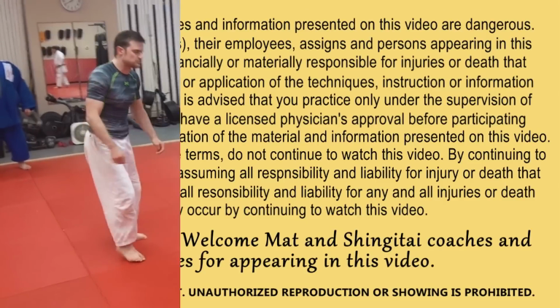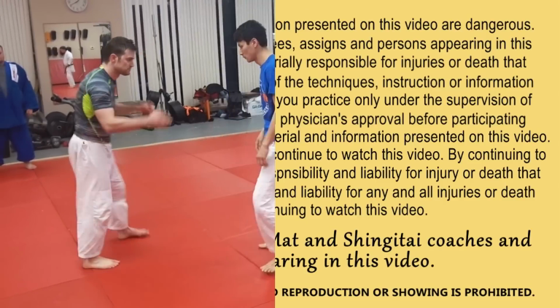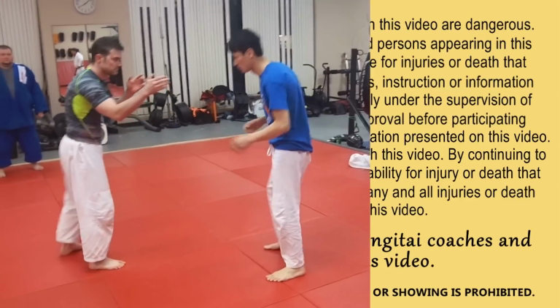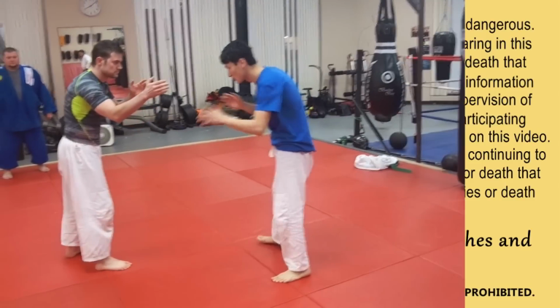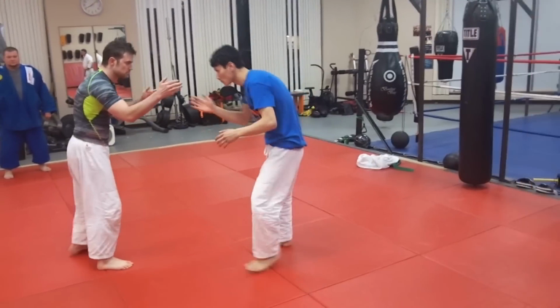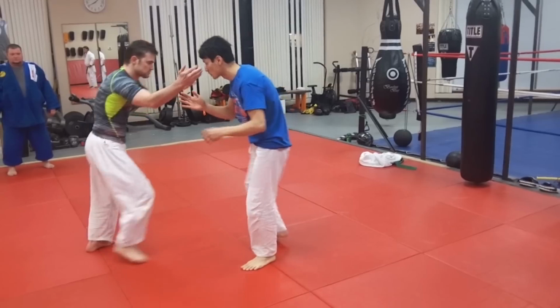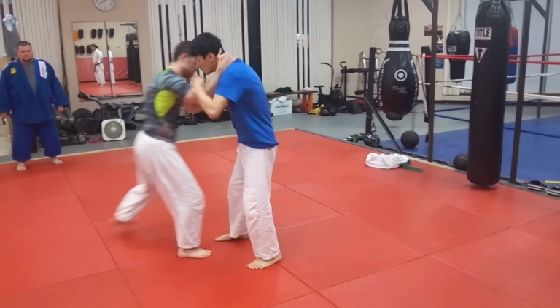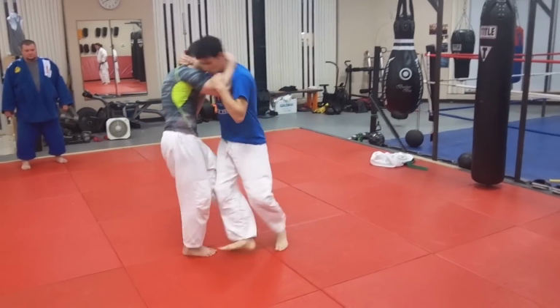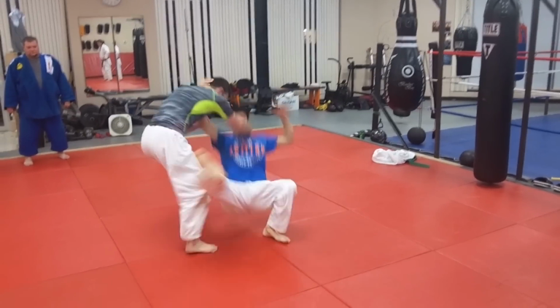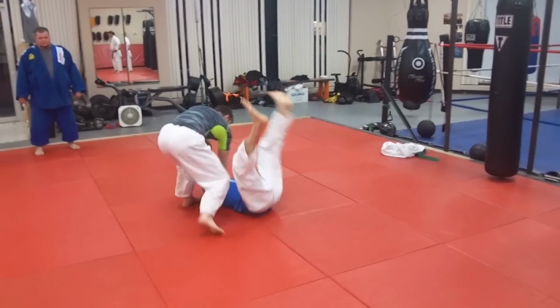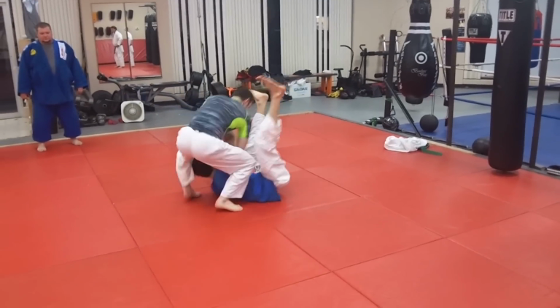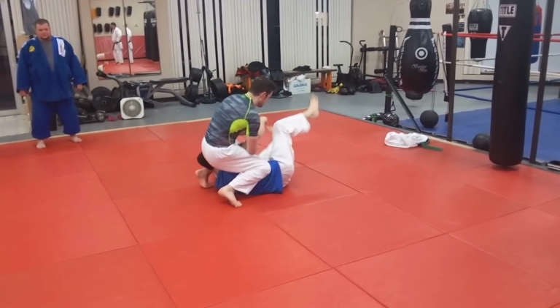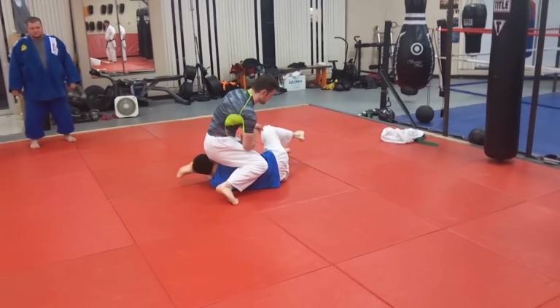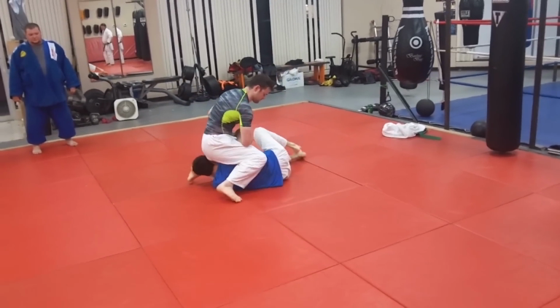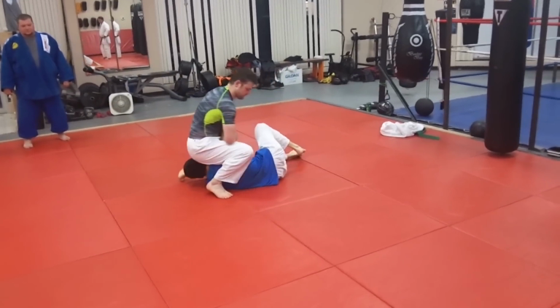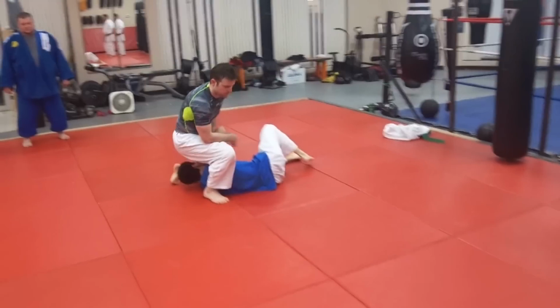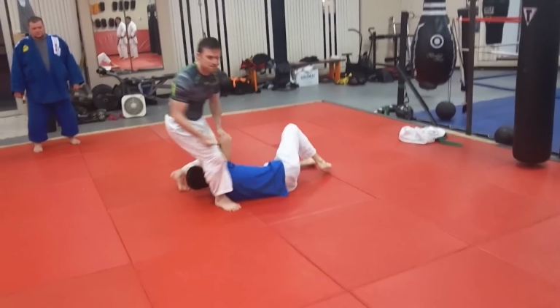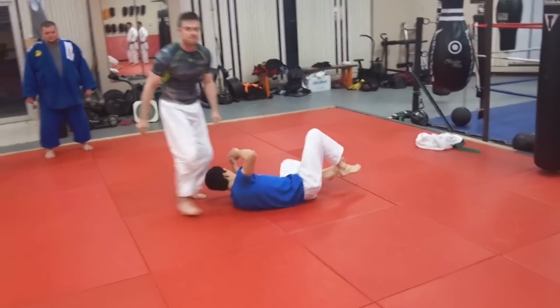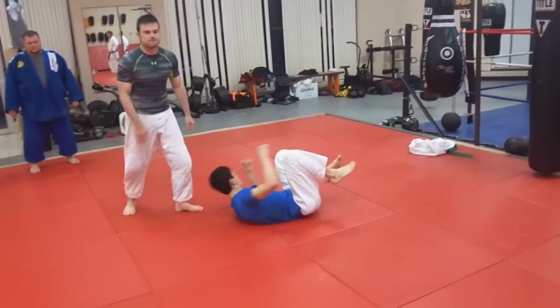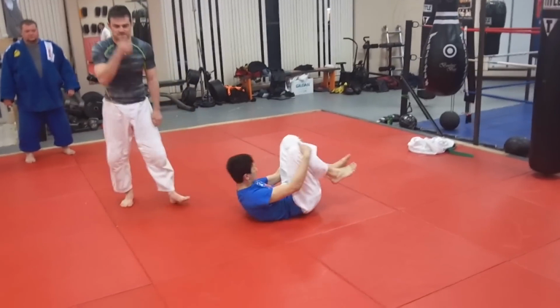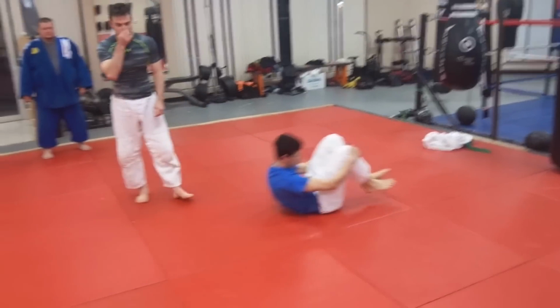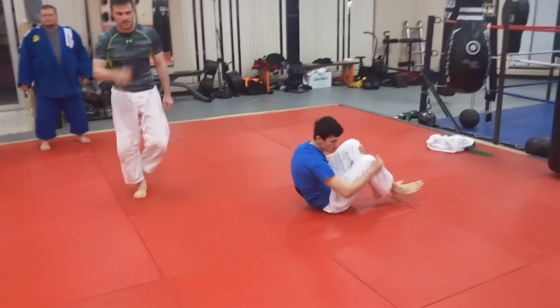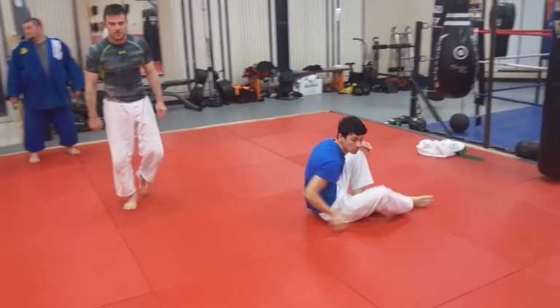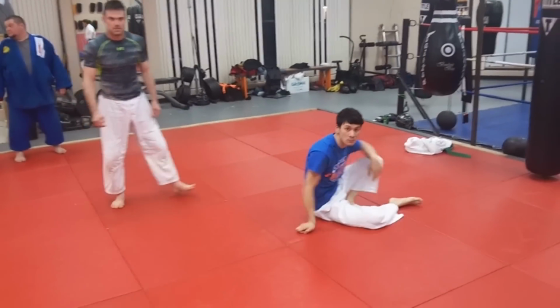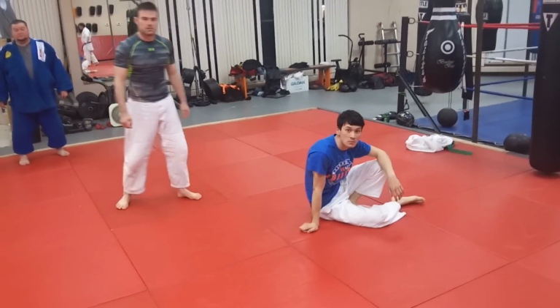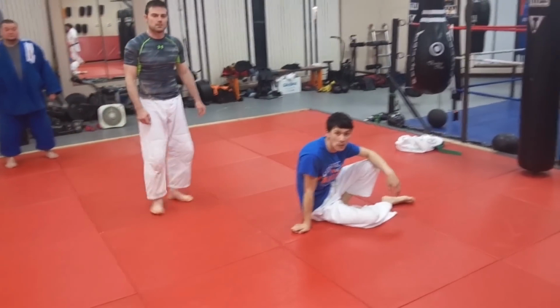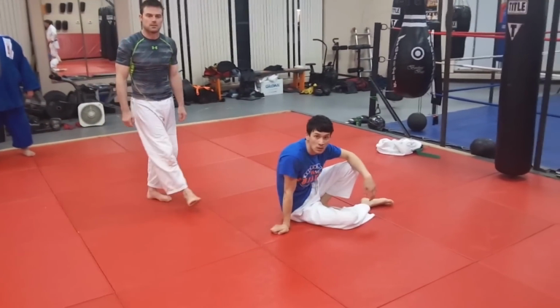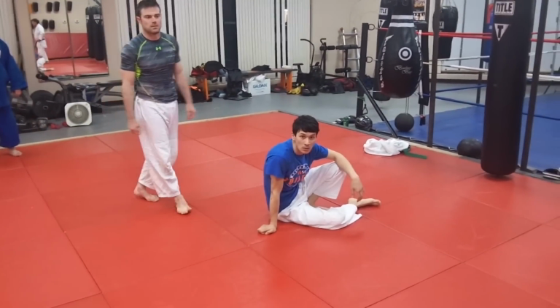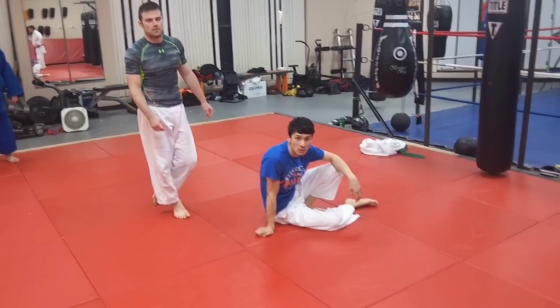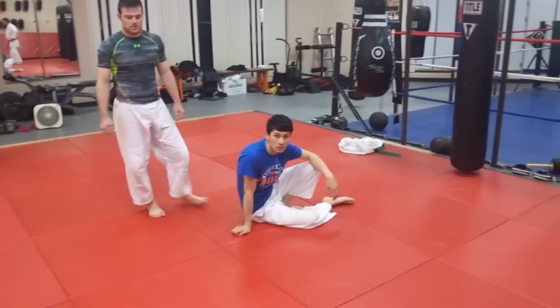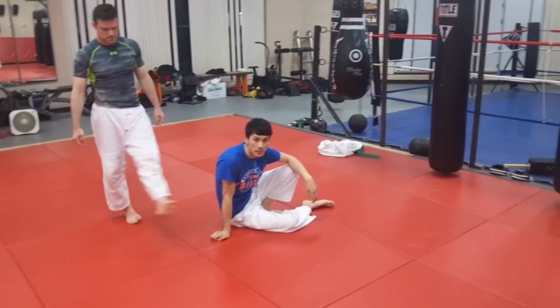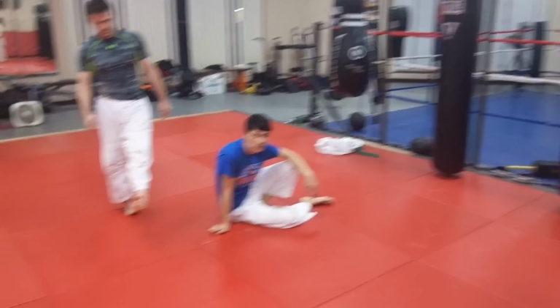Everybody has to walk forward to you at some point — bam, he steps, catches. It's a standard advancing foot sweep, just De Ashi Barai. Remember, keep your knees straight; do not bend your knee when you sweep.